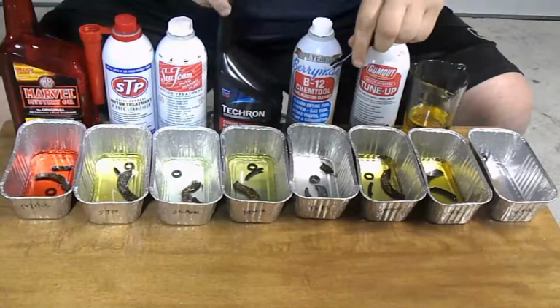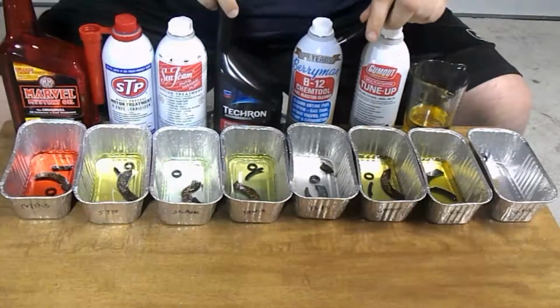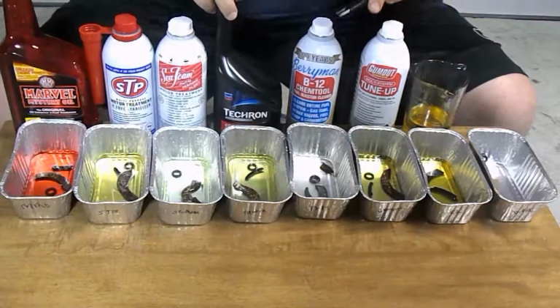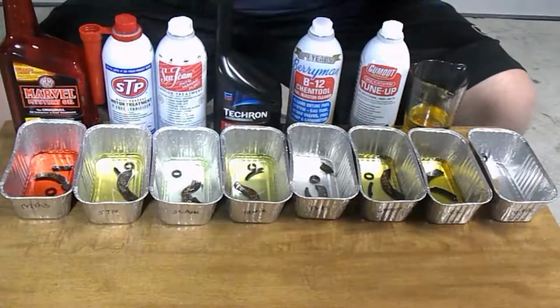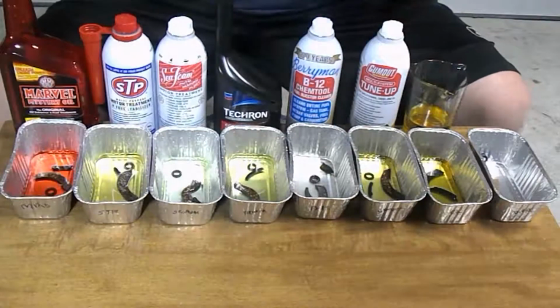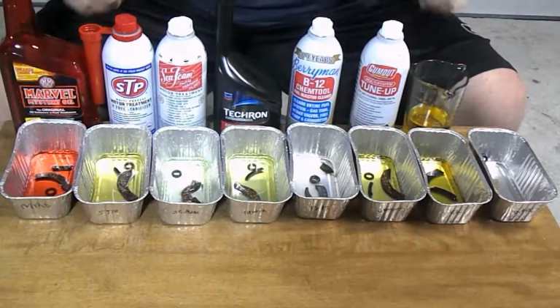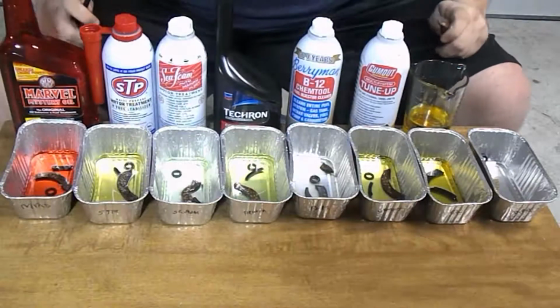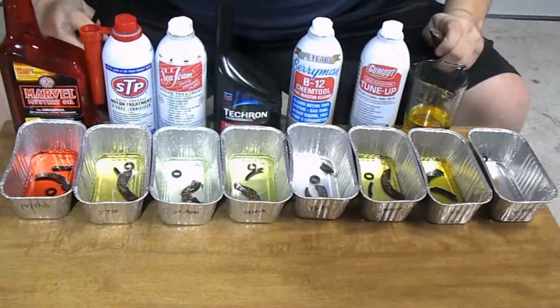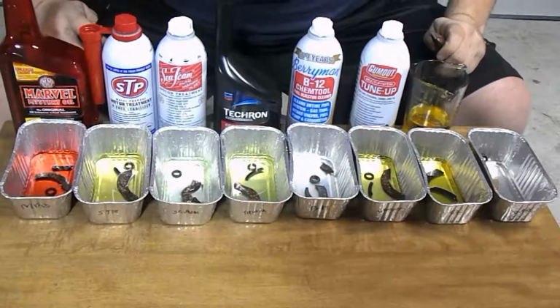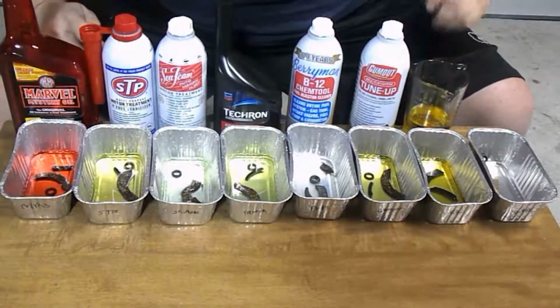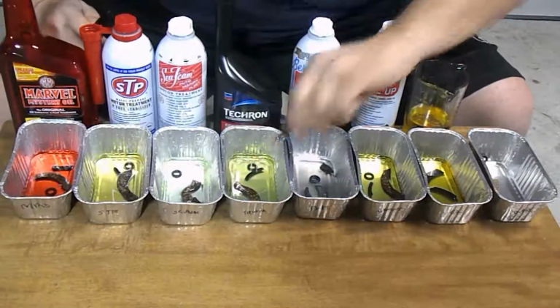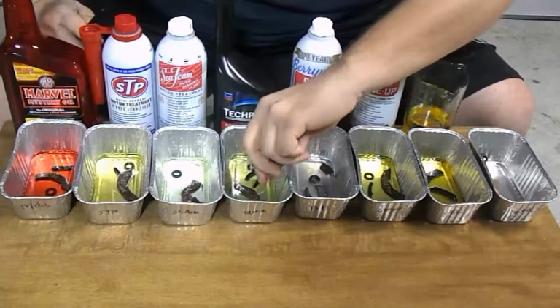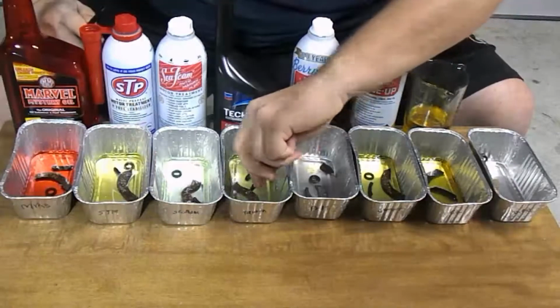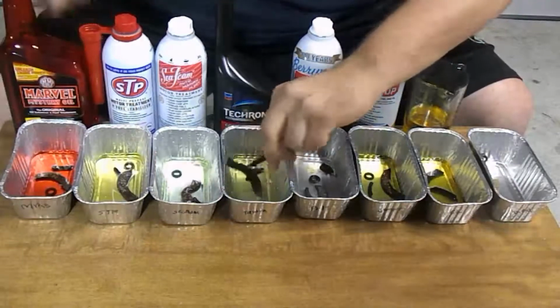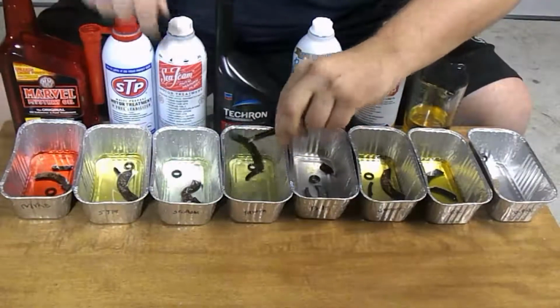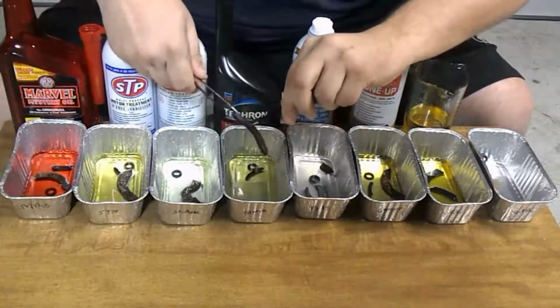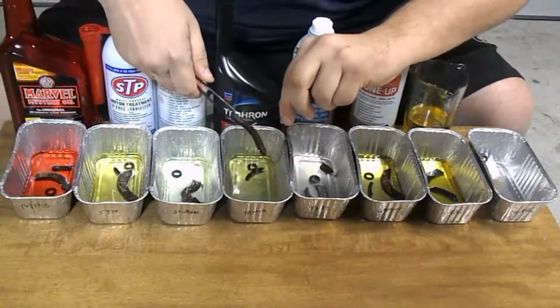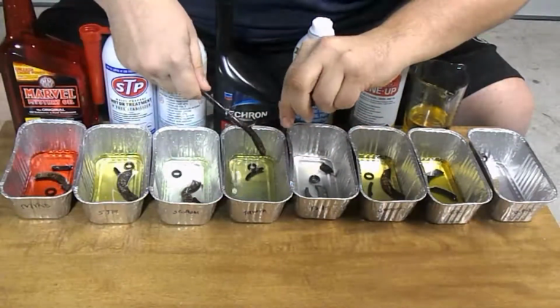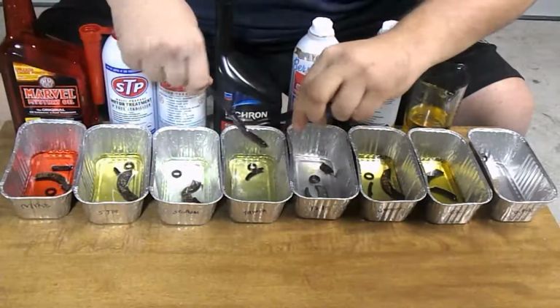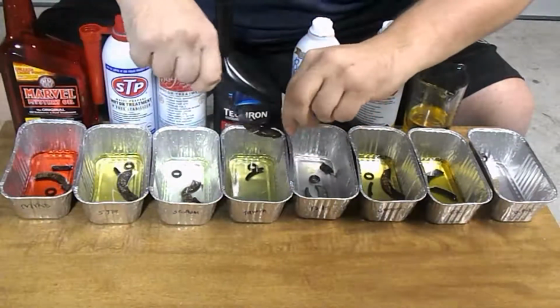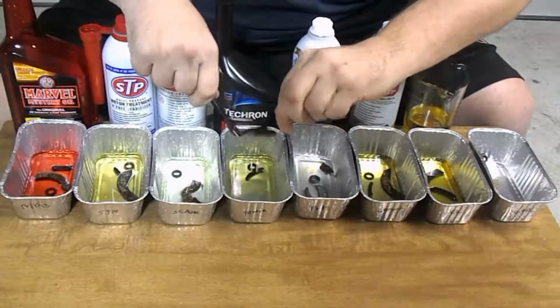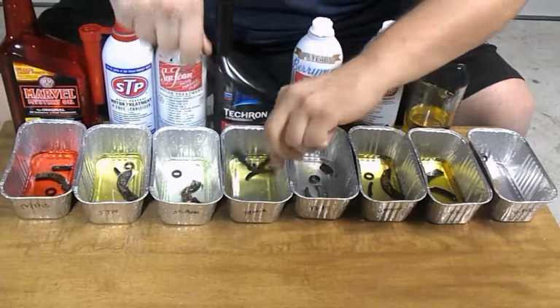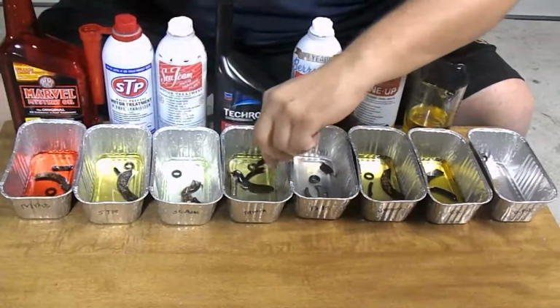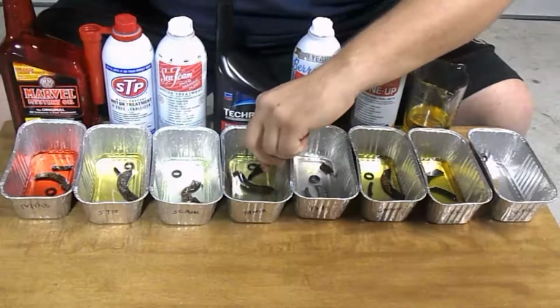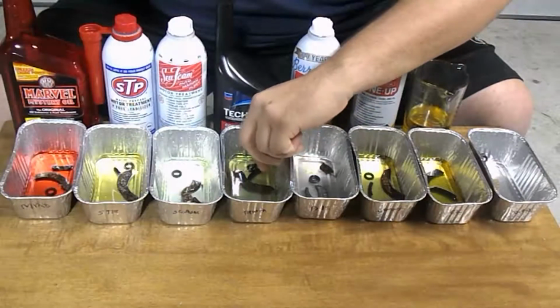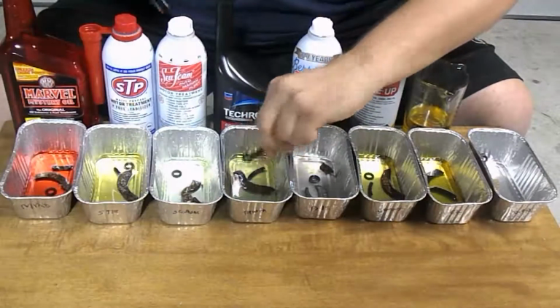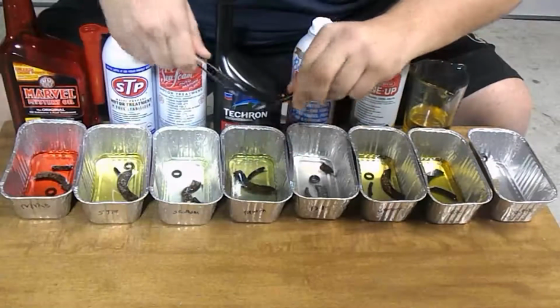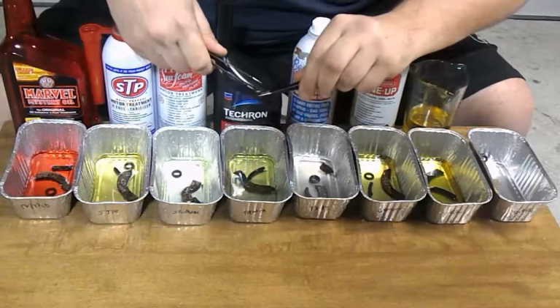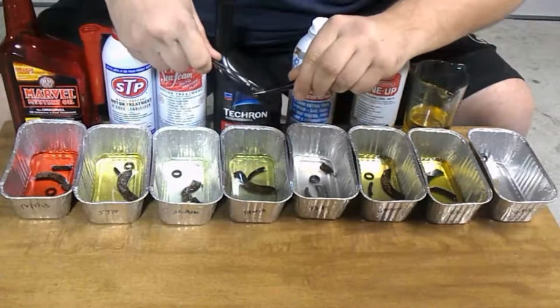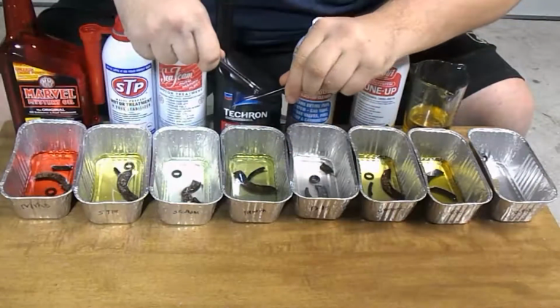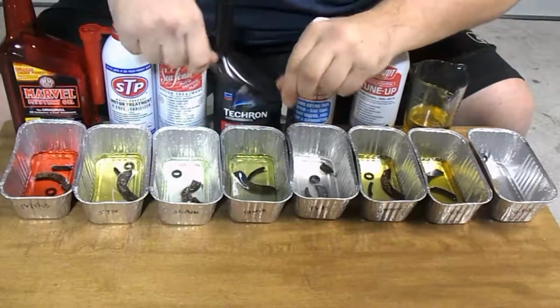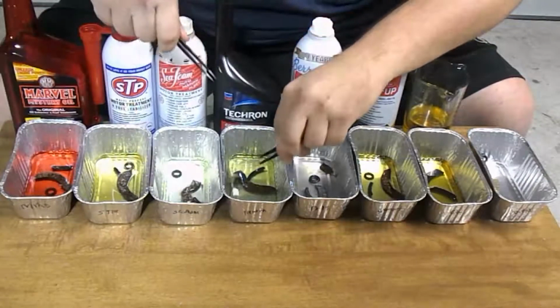Coming up on the Tecron — I know I forgot to do it on the 24-hour test, so I'm going to go ahead and do it now. It looks like it's fine. Tecron hasn't done any damage to any of the gaskets. All the gaskets seem sturdy, no problems there.